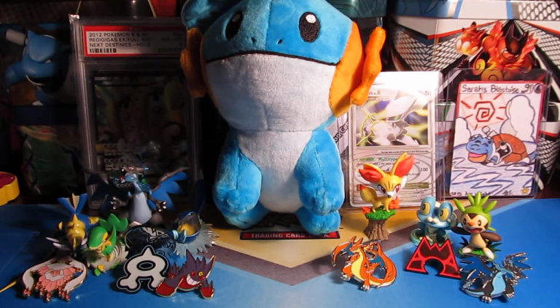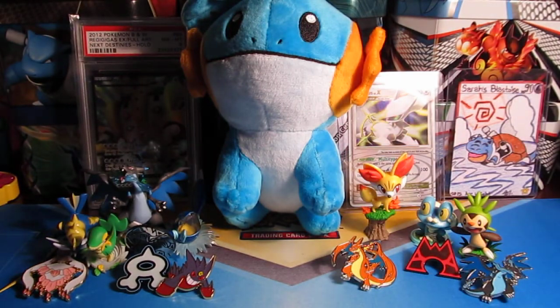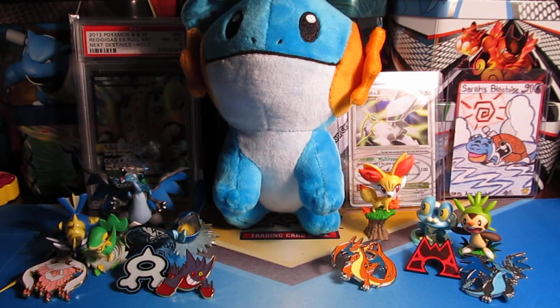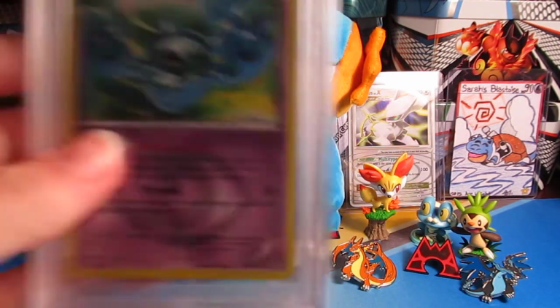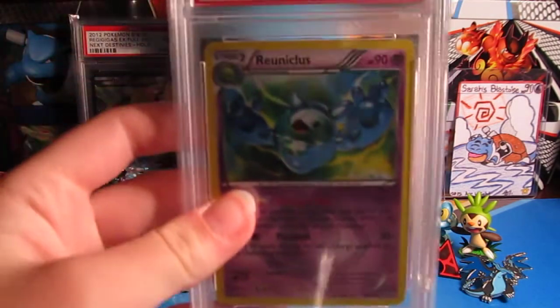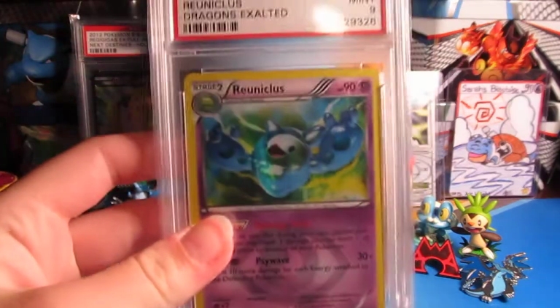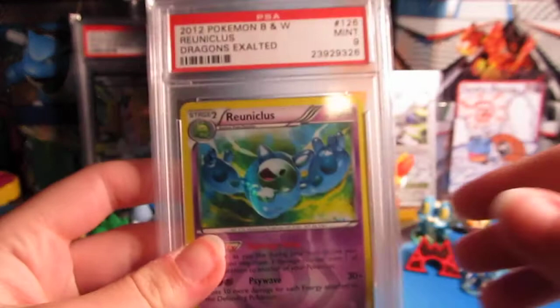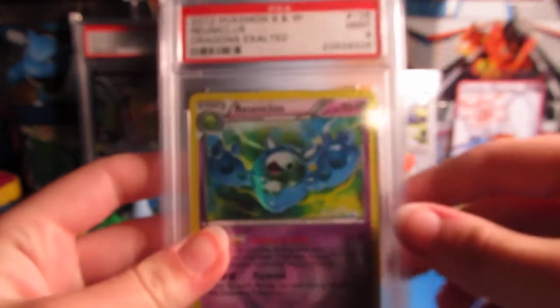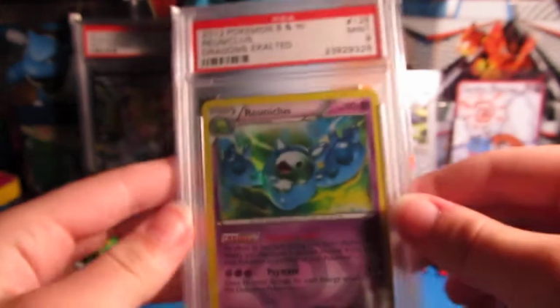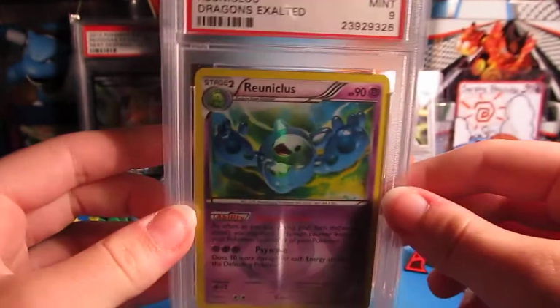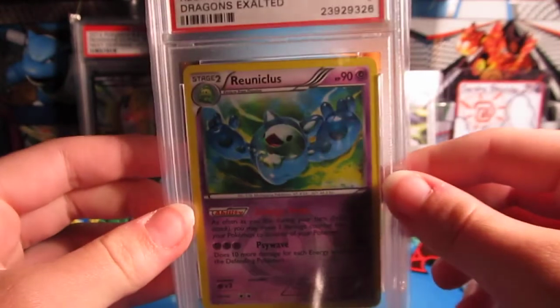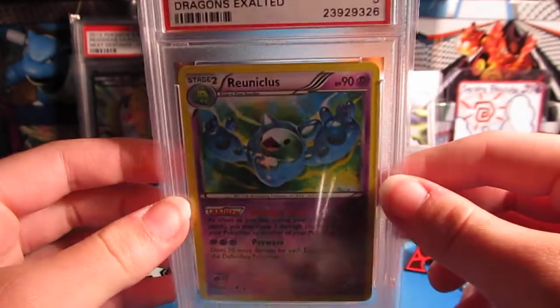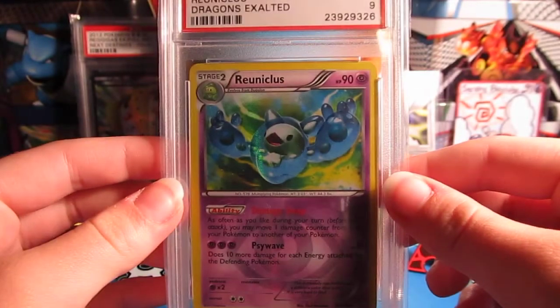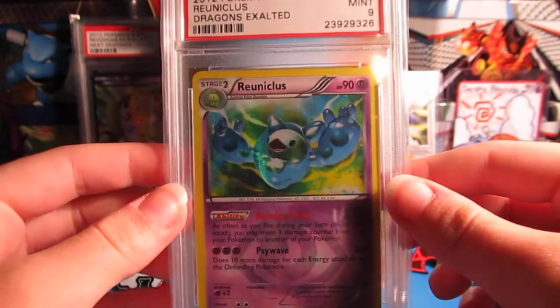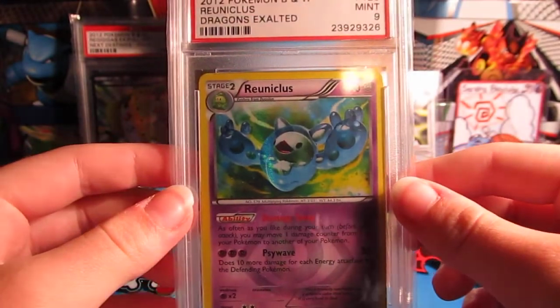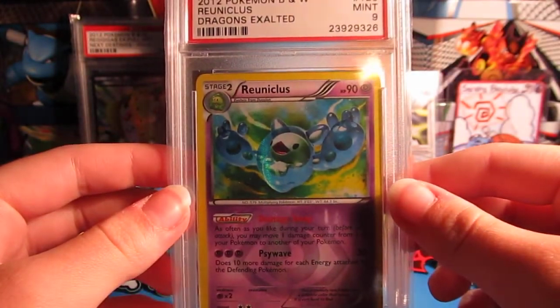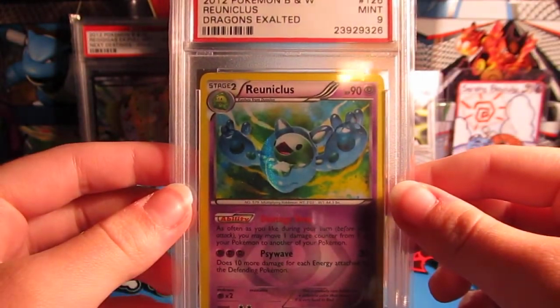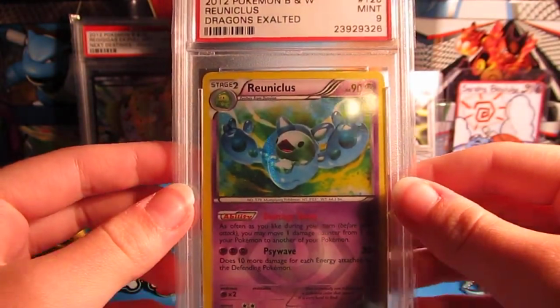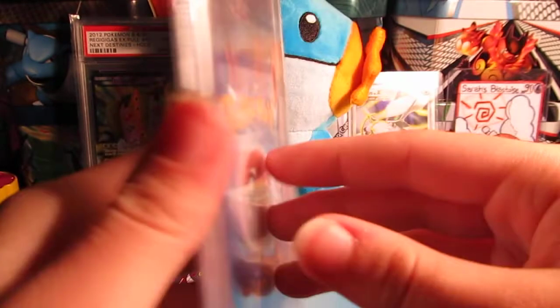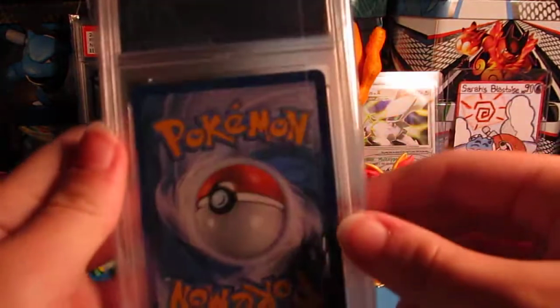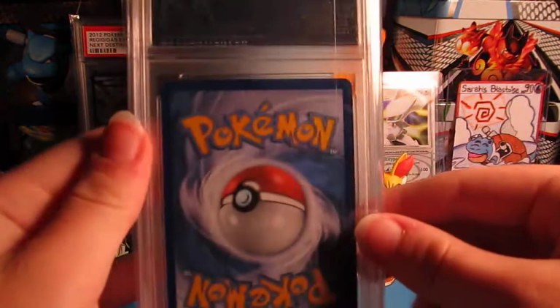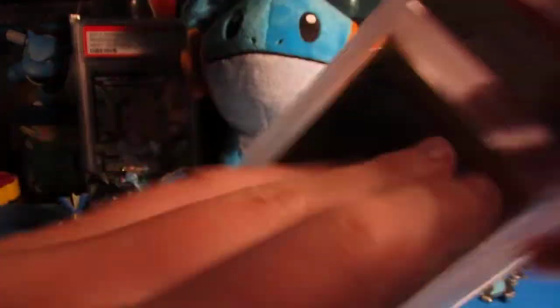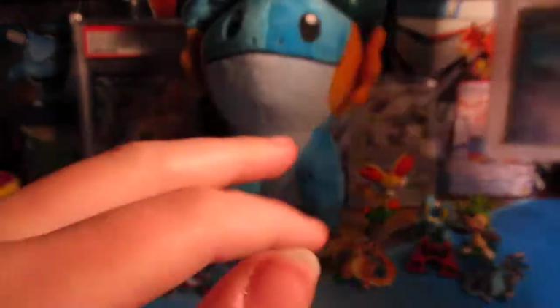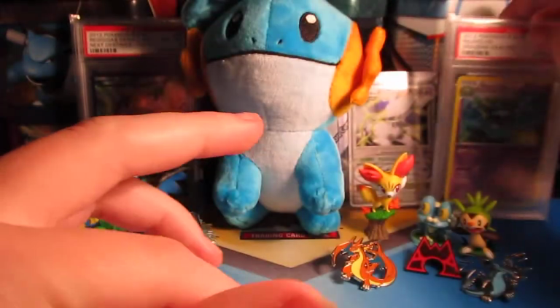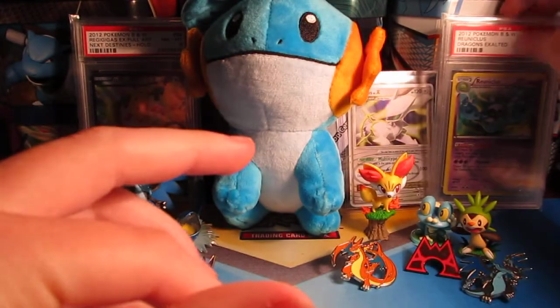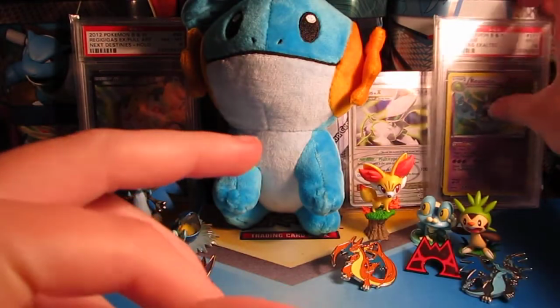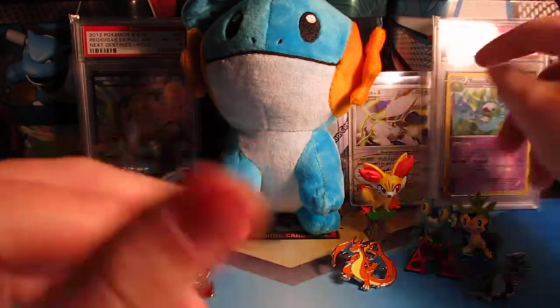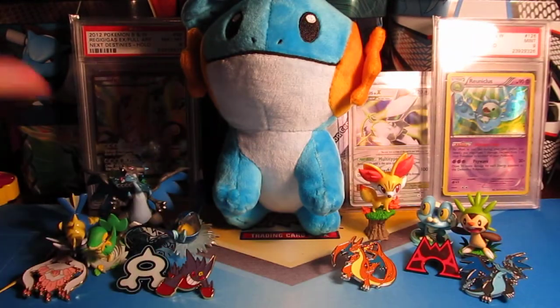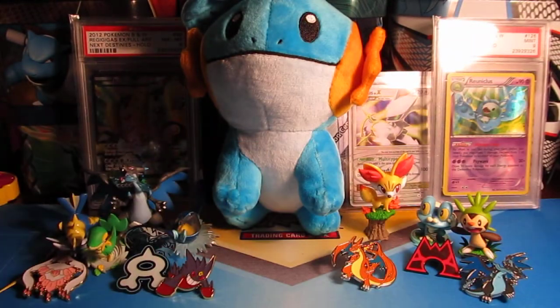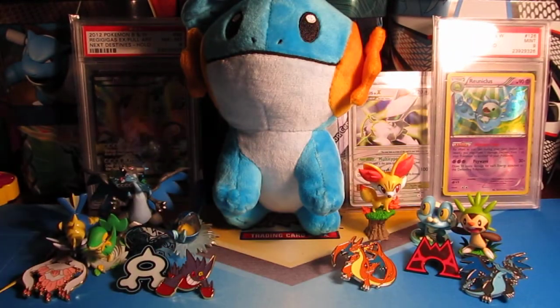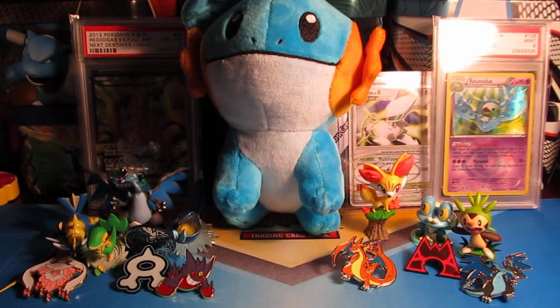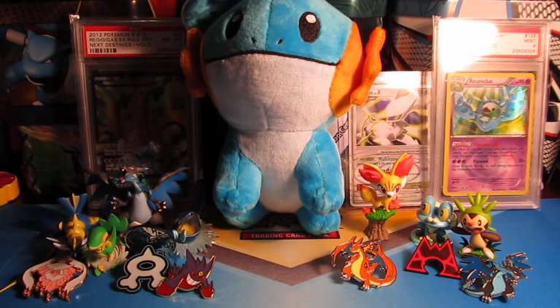Now I have a Mint 9 on my Shiny Reuniclus from Dragons Exalted. So that's really nice, very happy with that. I actually thought that one was going to get an 8 and Sarah's was going to get a 9.